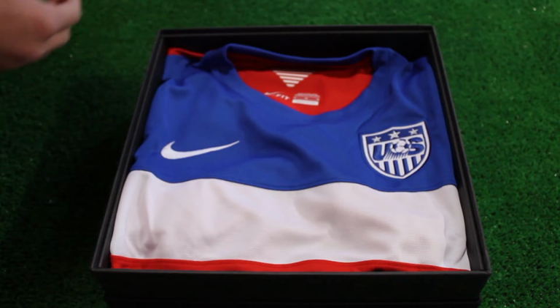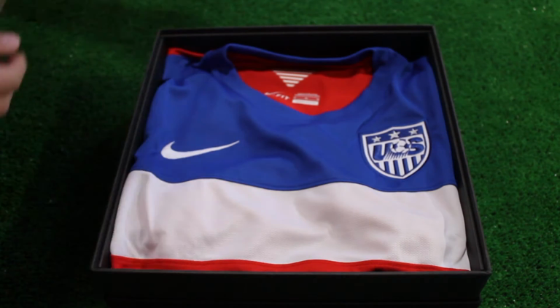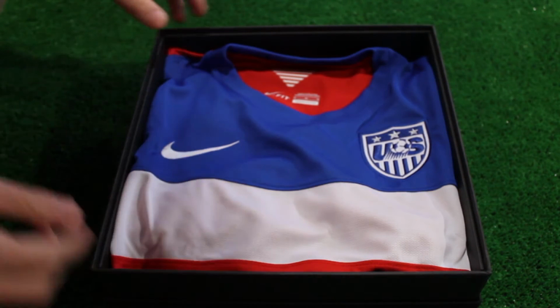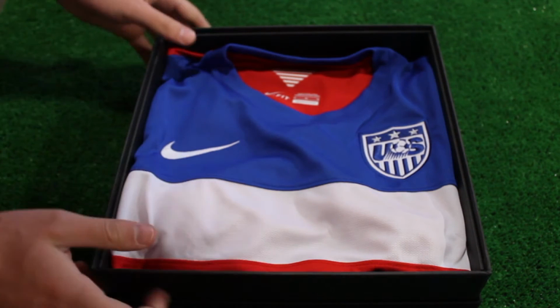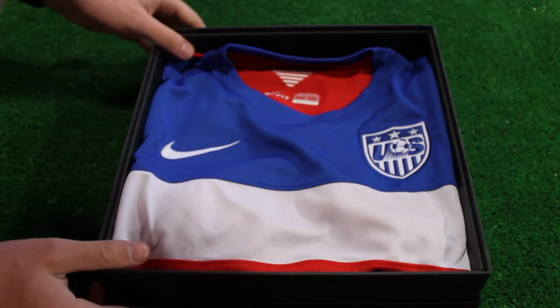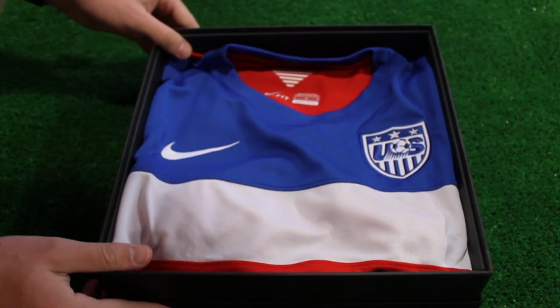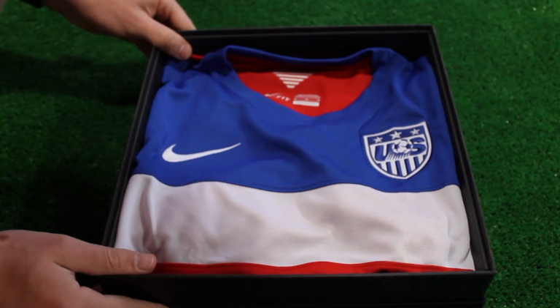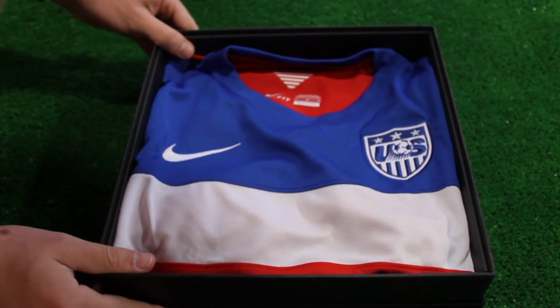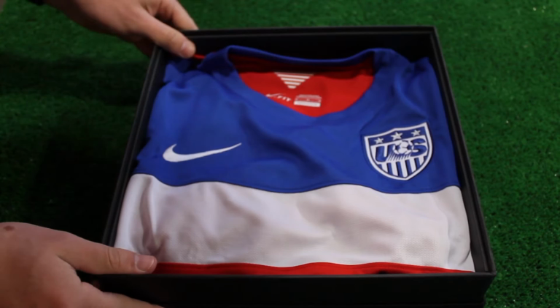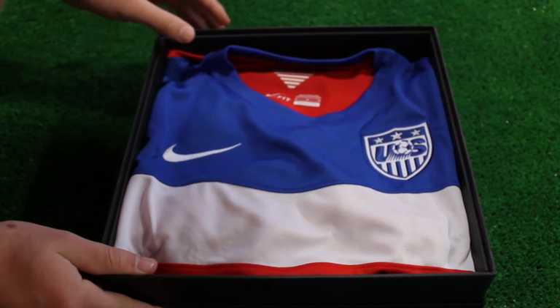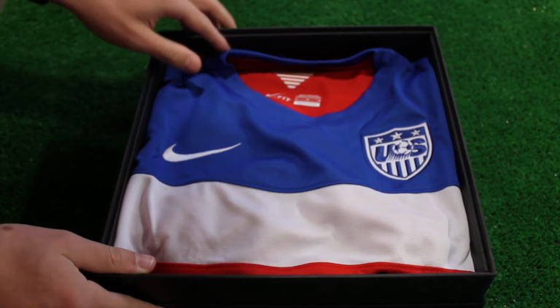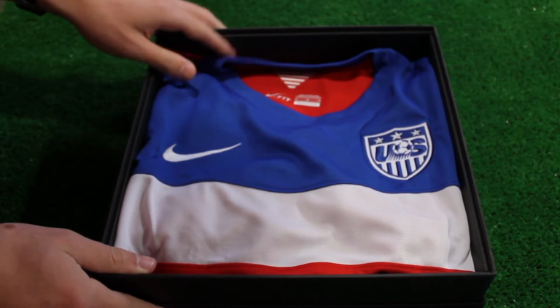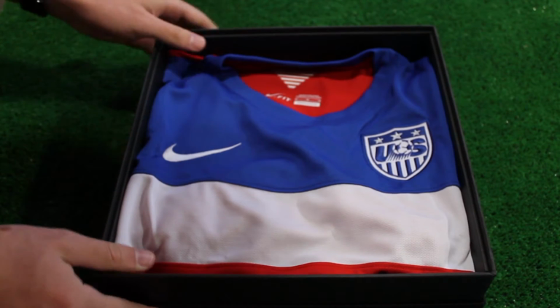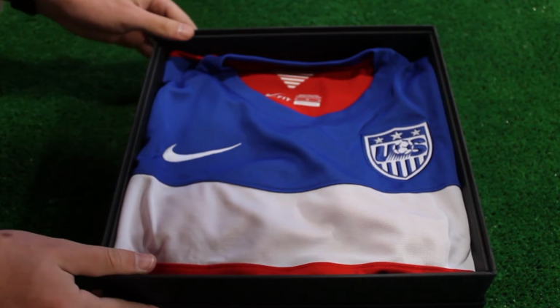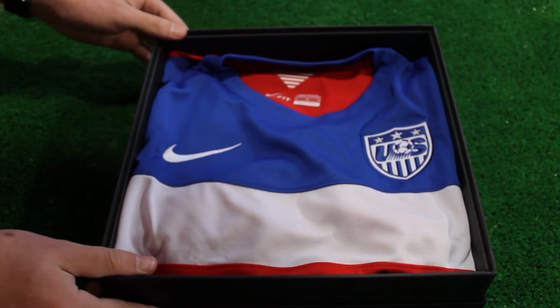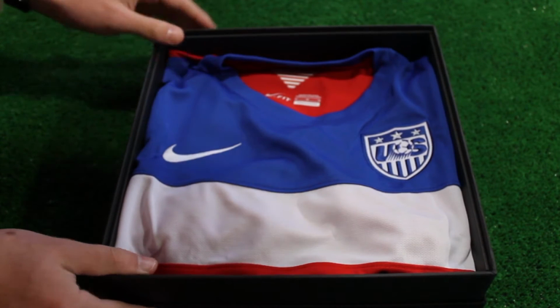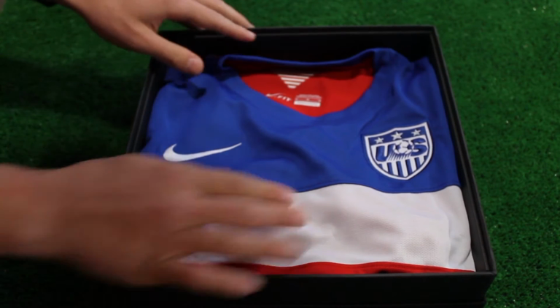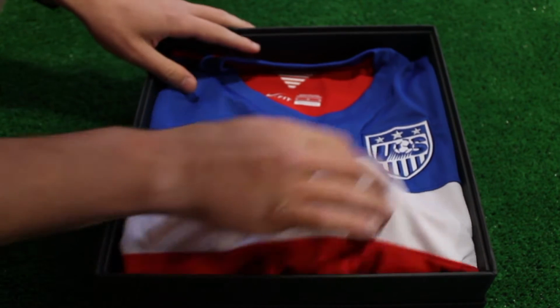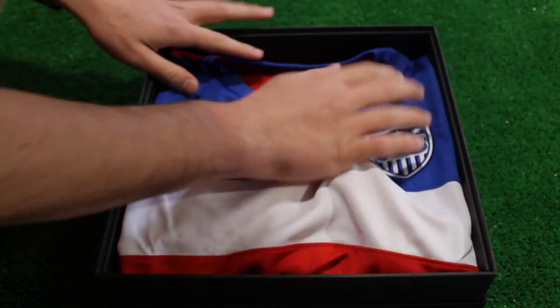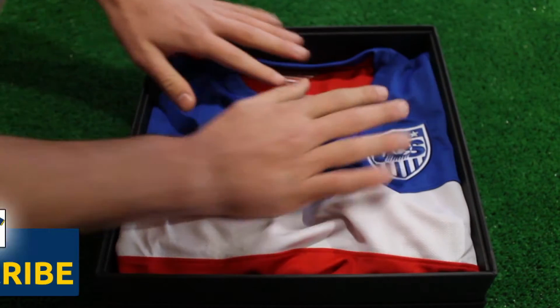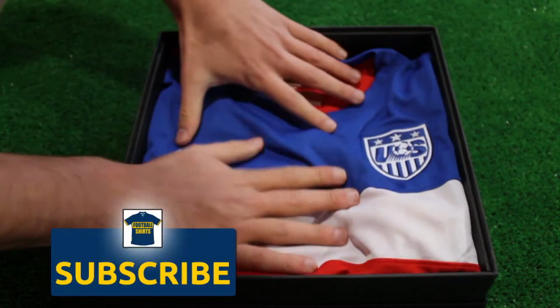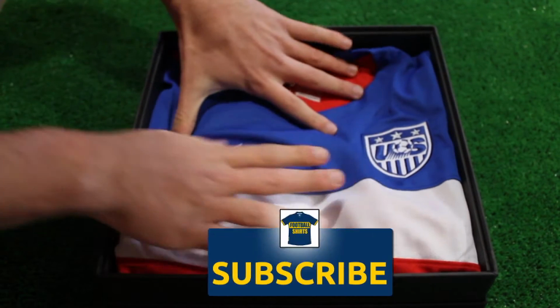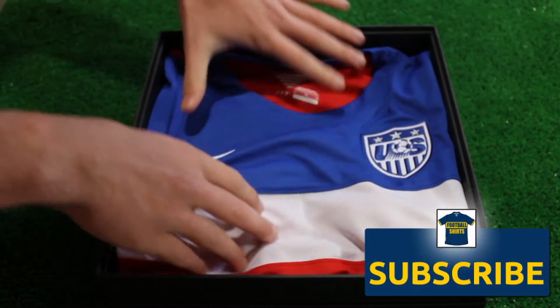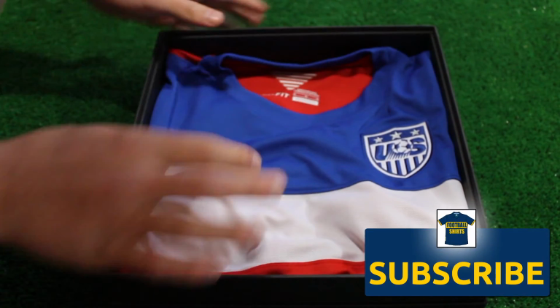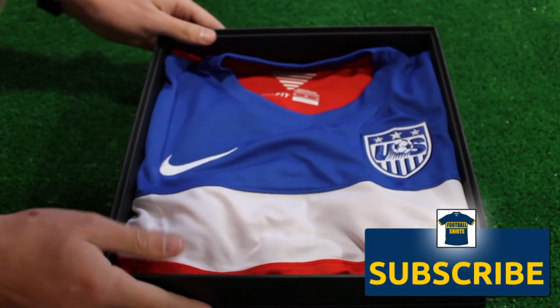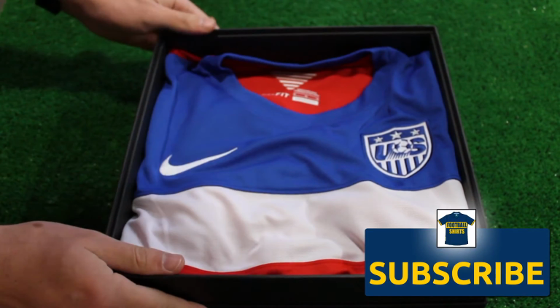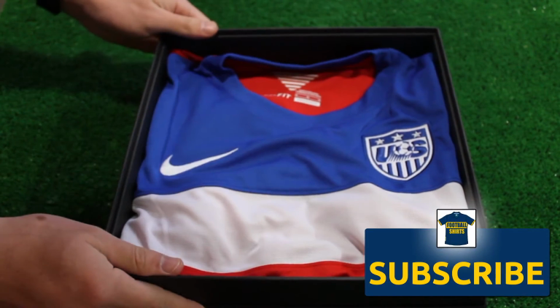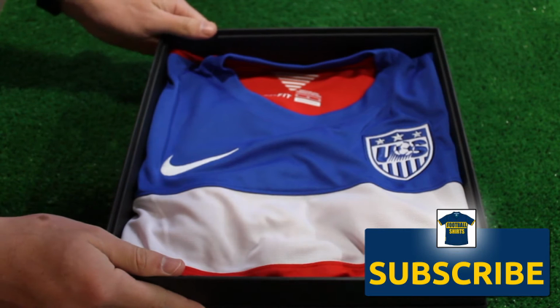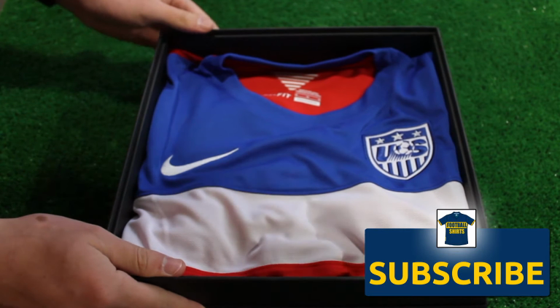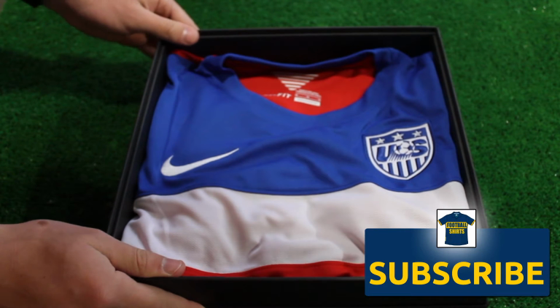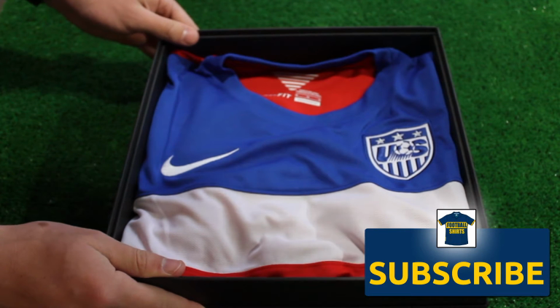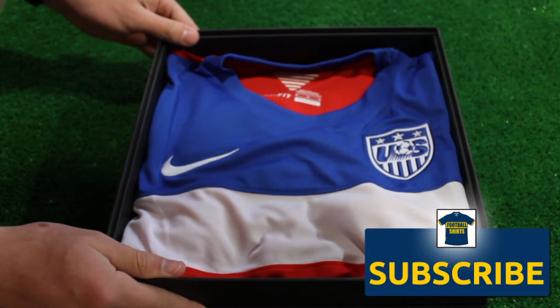This authentic on-field version uses a combination of Nike Dri-FIT technology, mesh panels, and laser-cut ventilation holes to put cooling airflow exactly where players need it most.